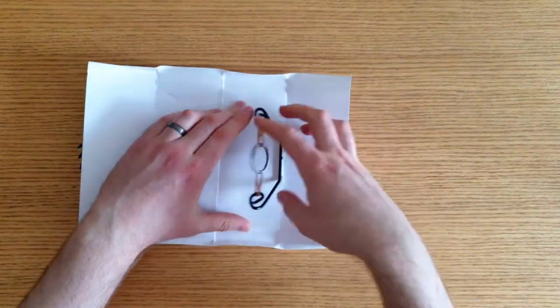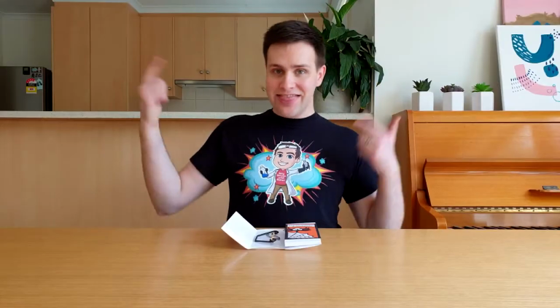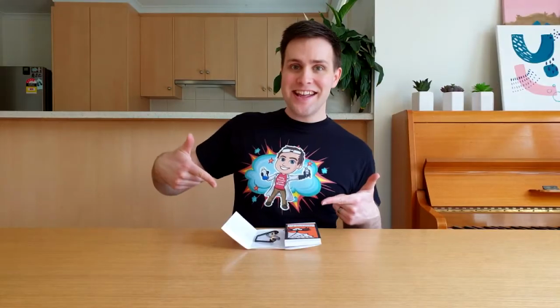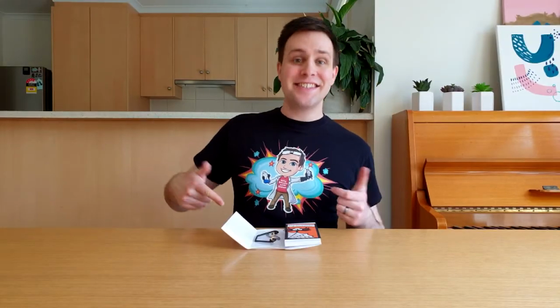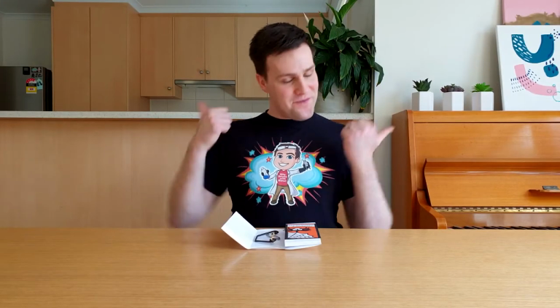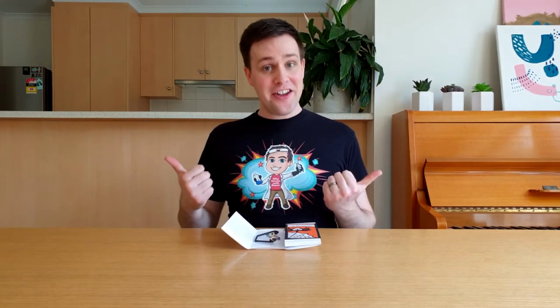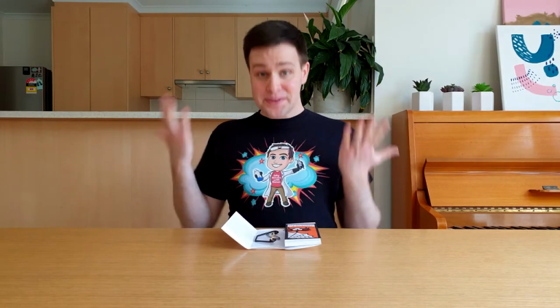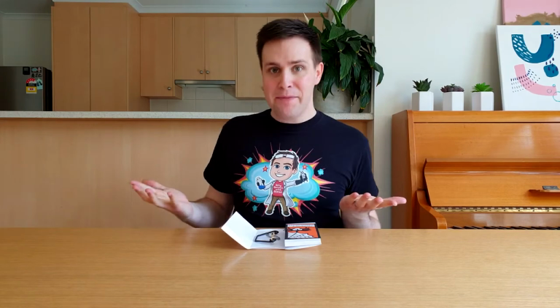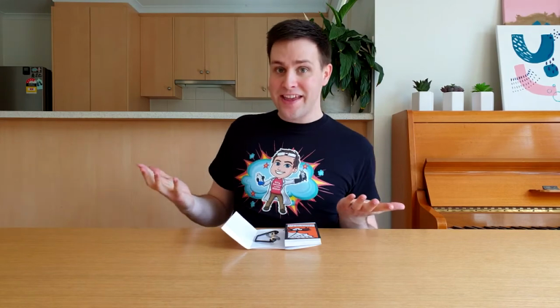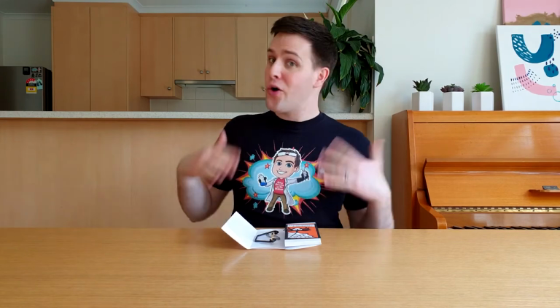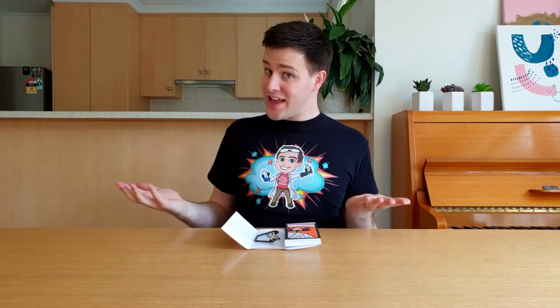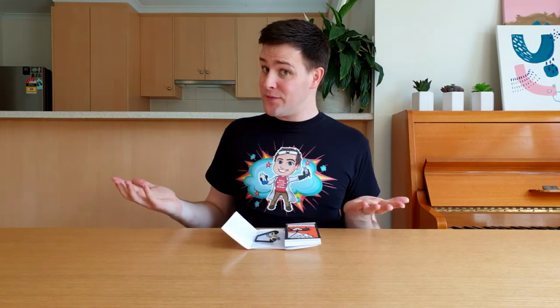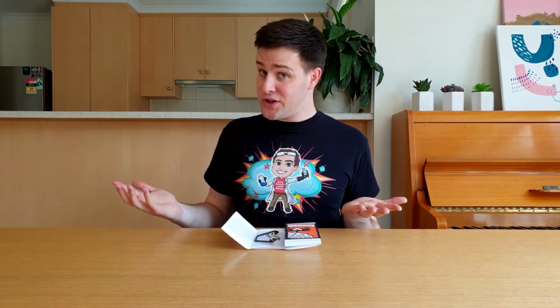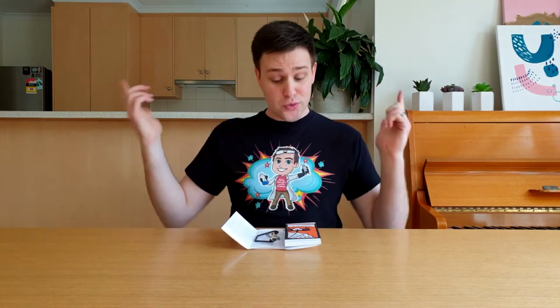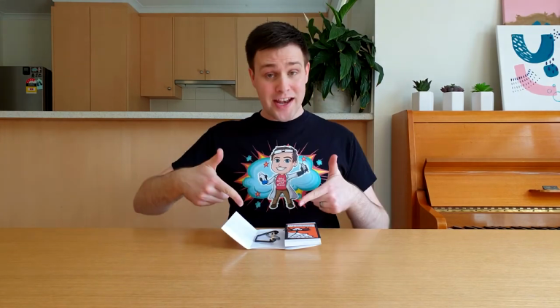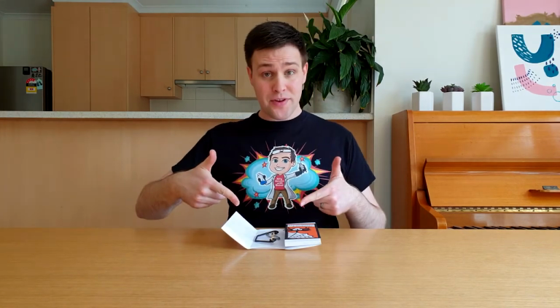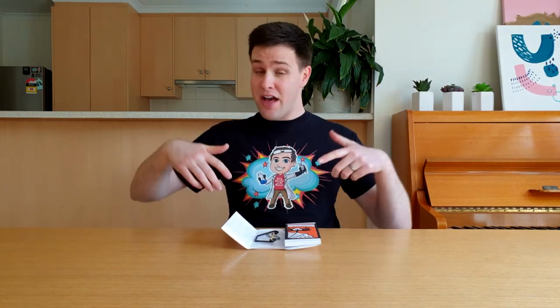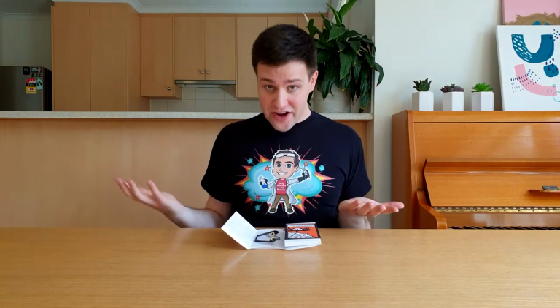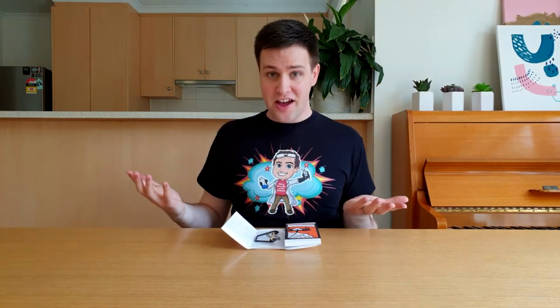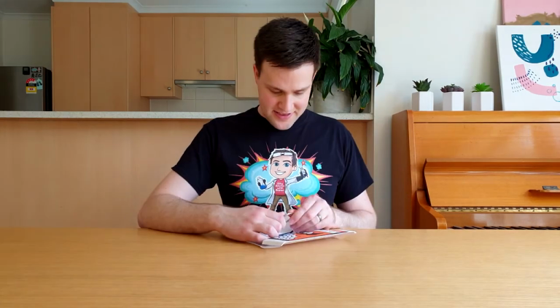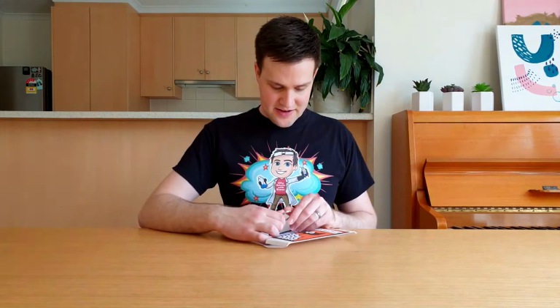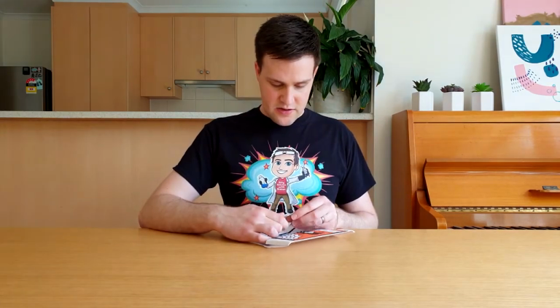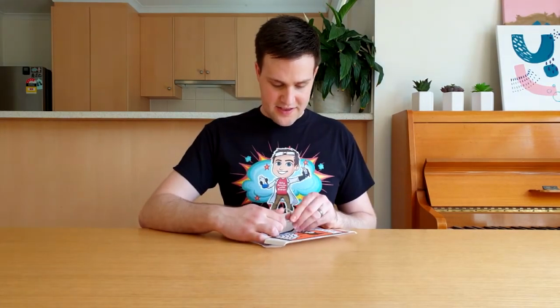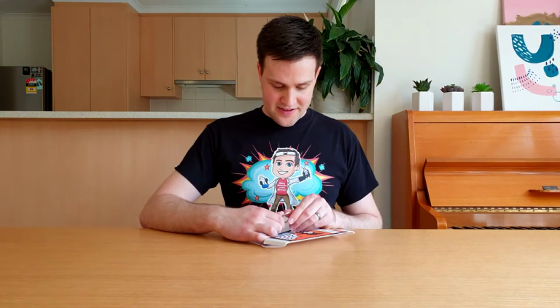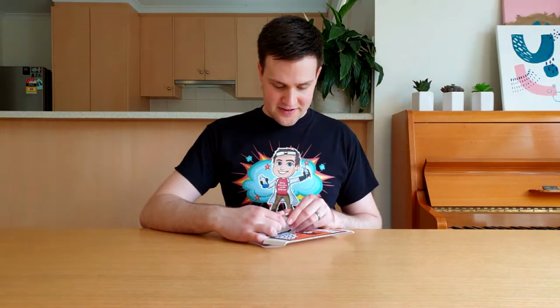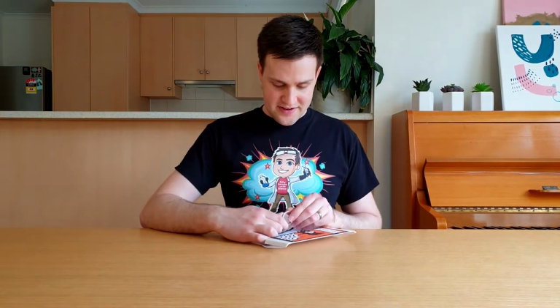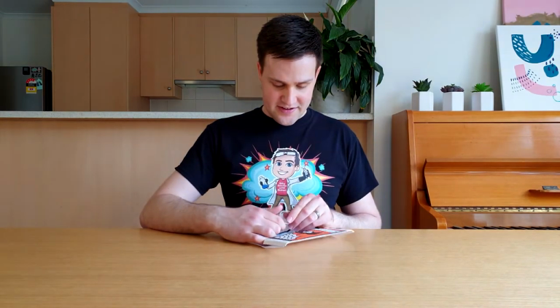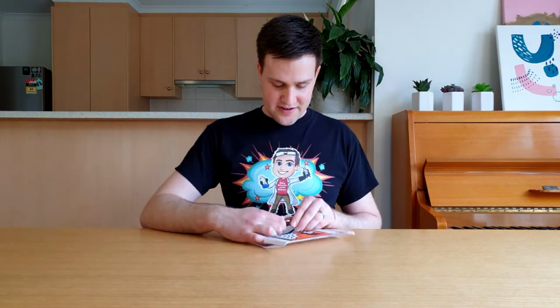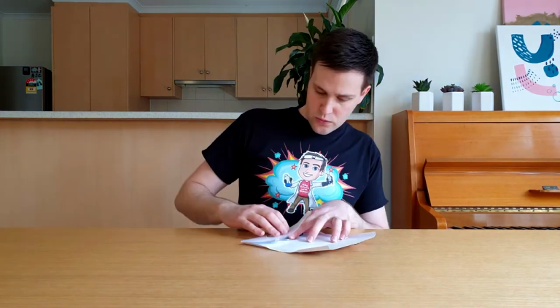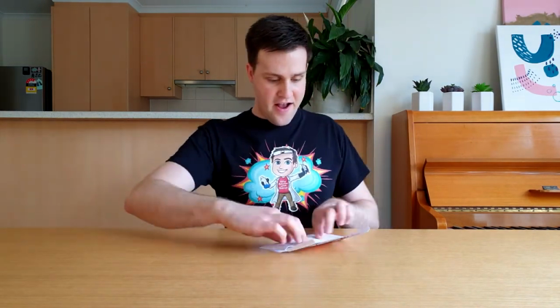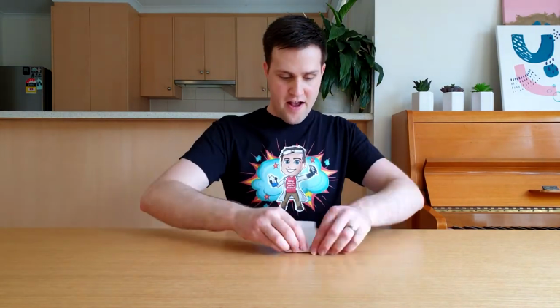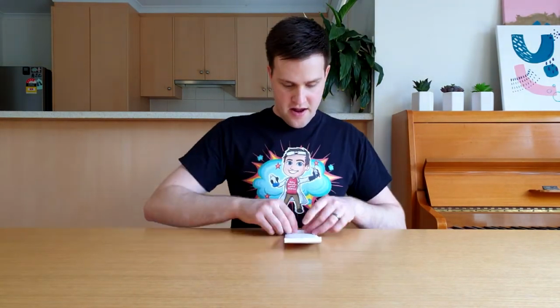And there it is — your very own spider prank! All that's left to do is wind up the ring about 30 times, maybe more depending on the rubber bands that you use, and fold up the paper.